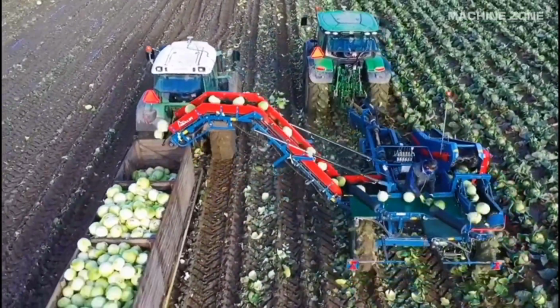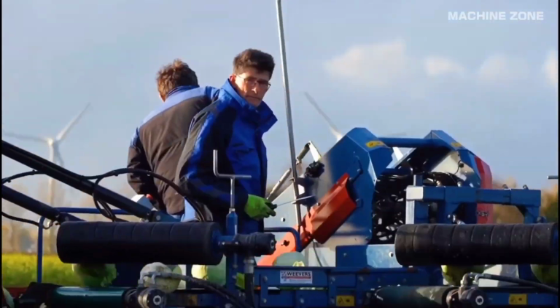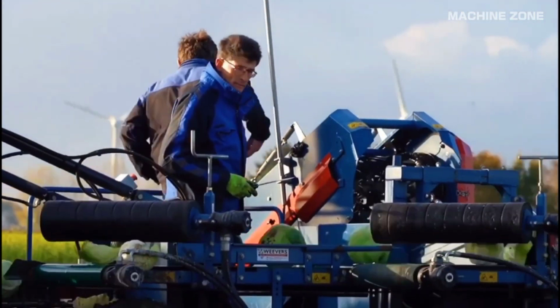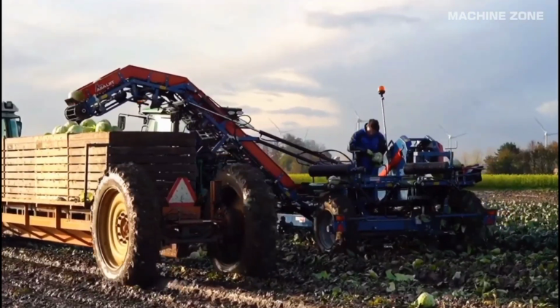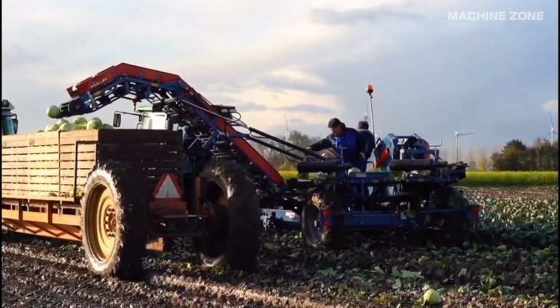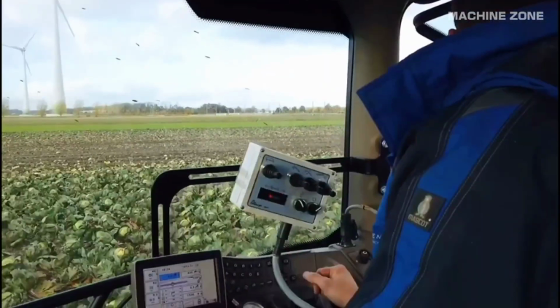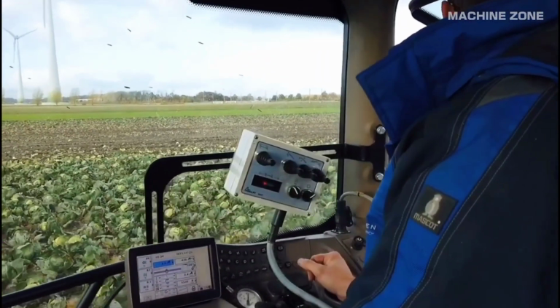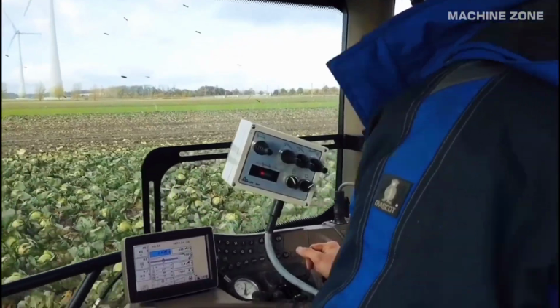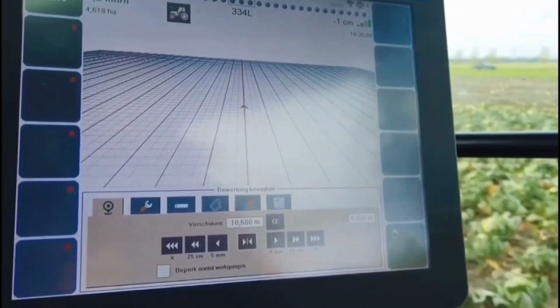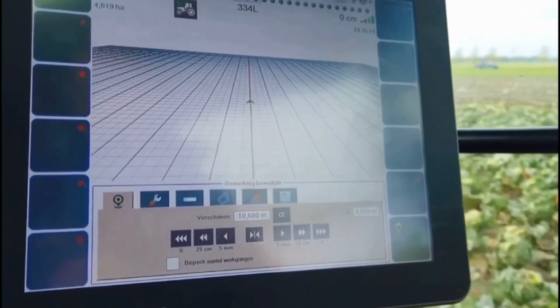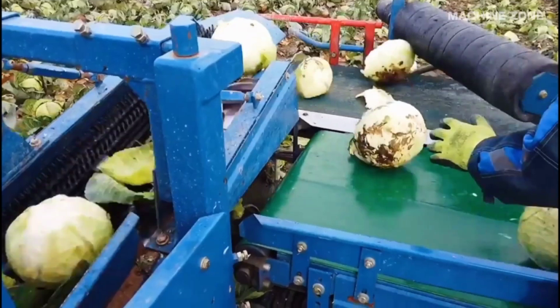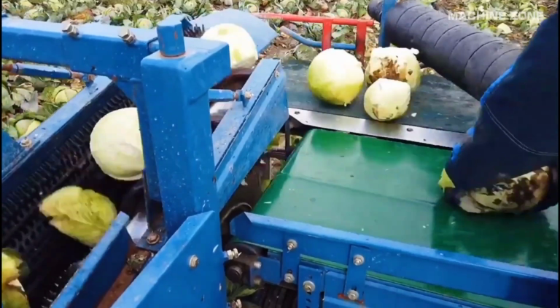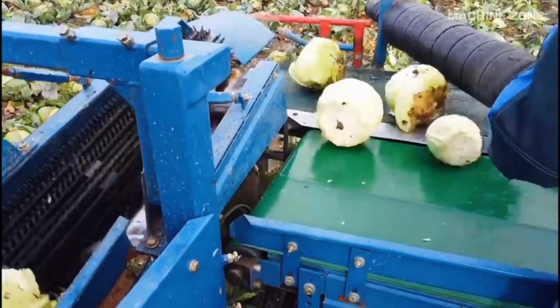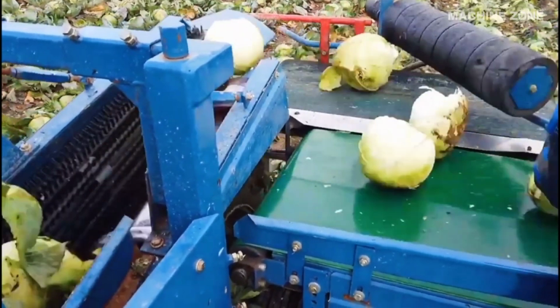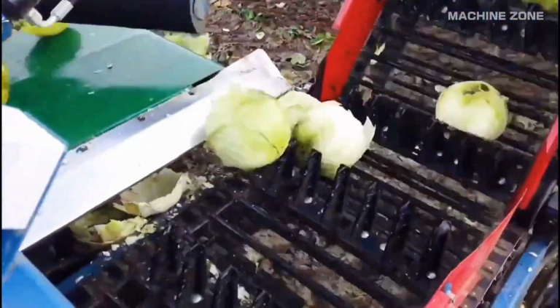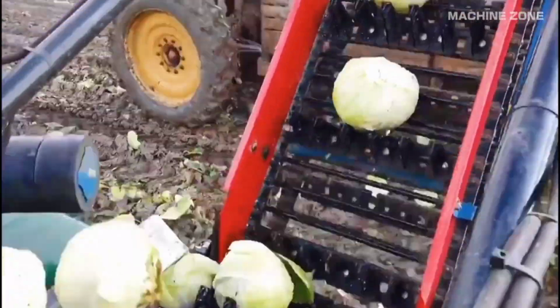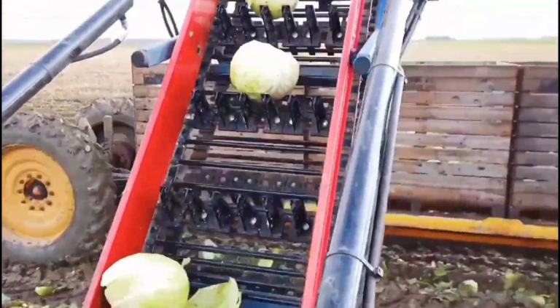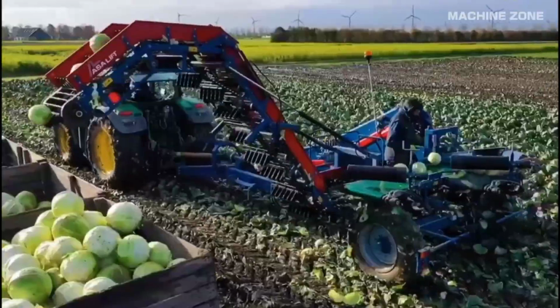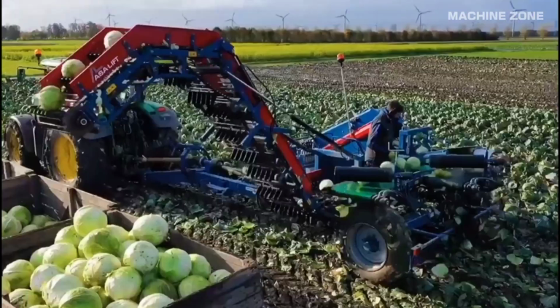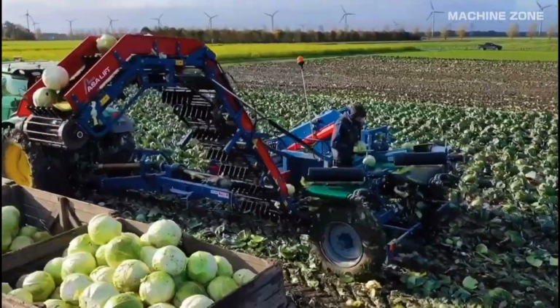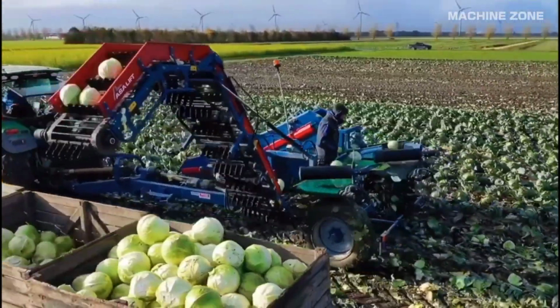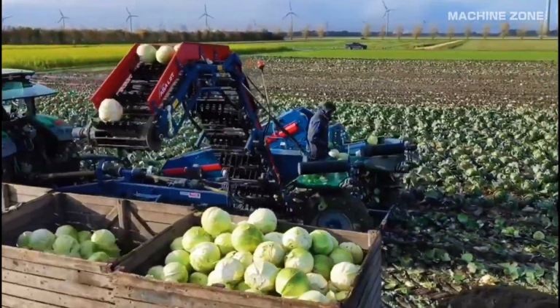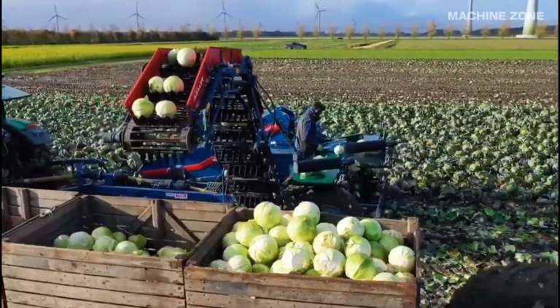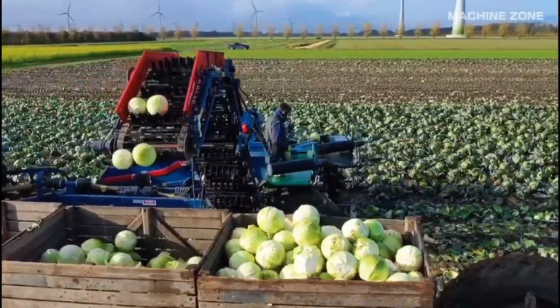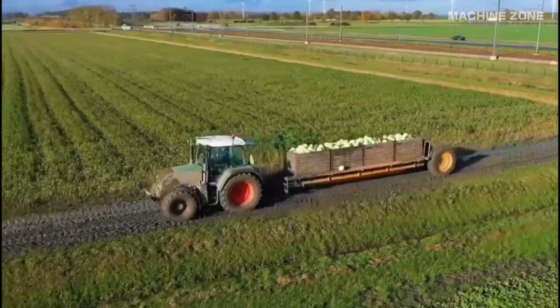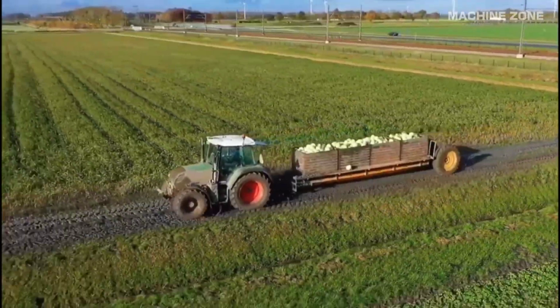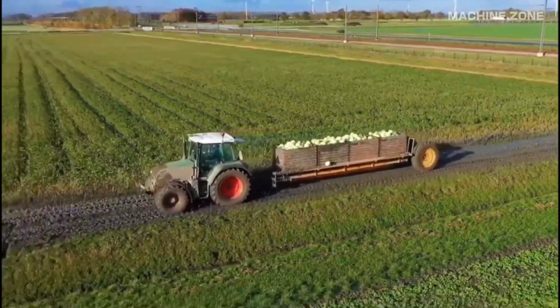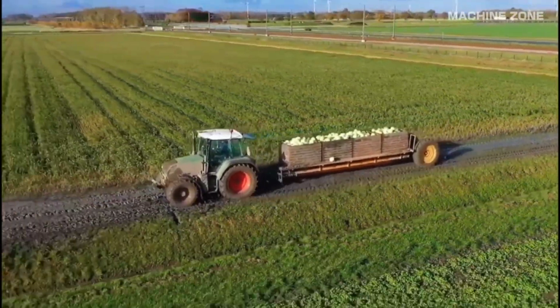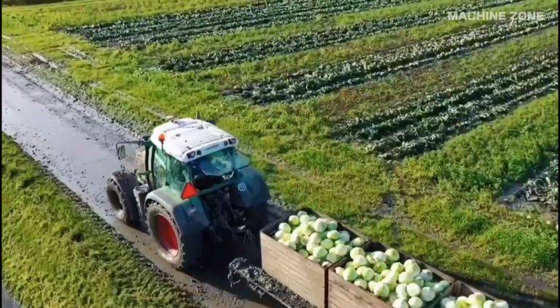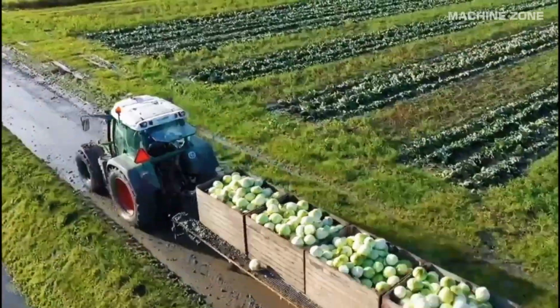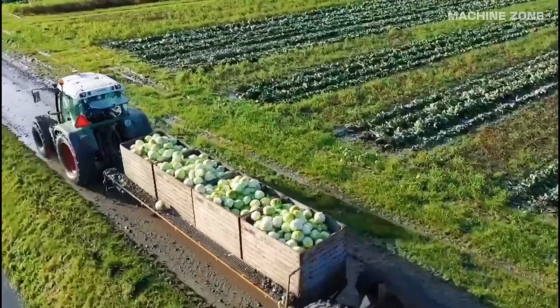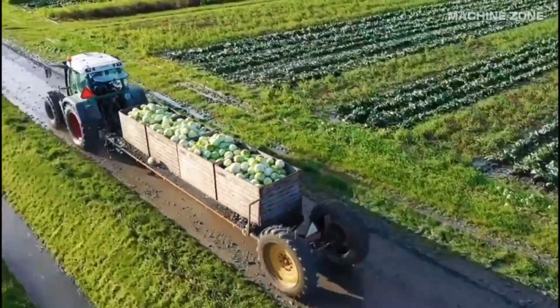The cut cabbages are conveyed onto a sorting belt. Workers on the belt remove any damaged or undersized heads. The good cabbages are then transferred to a bulk bin or trailer for transport to the packing house or processing facility.